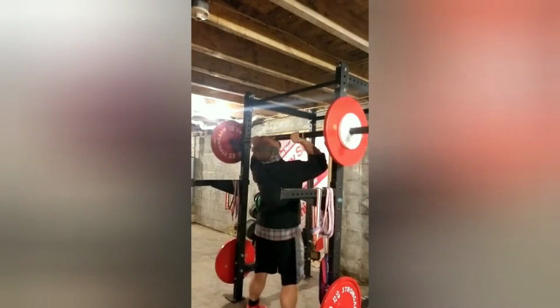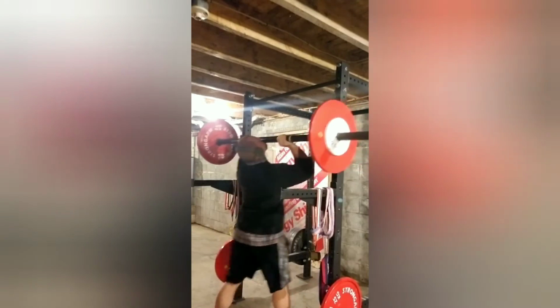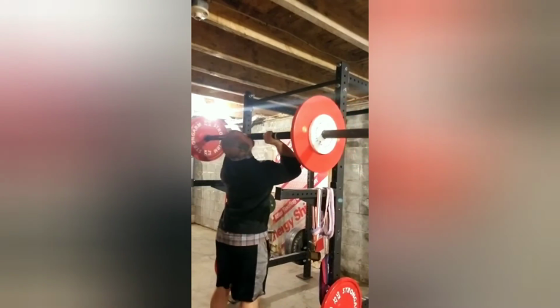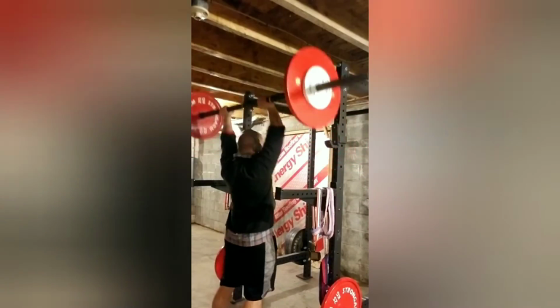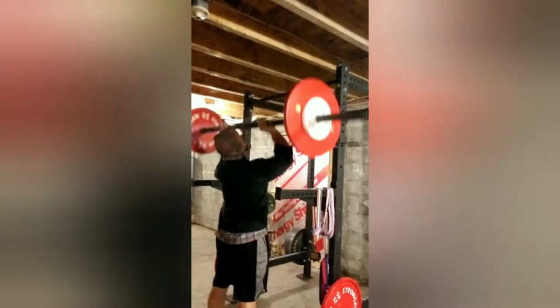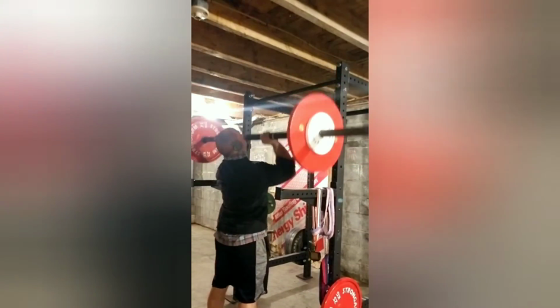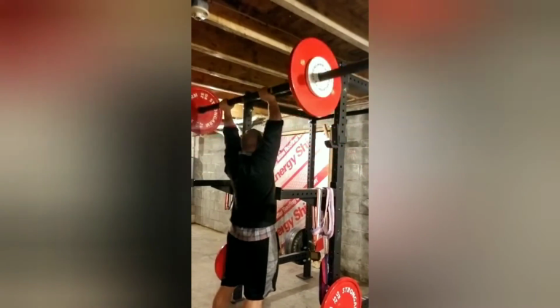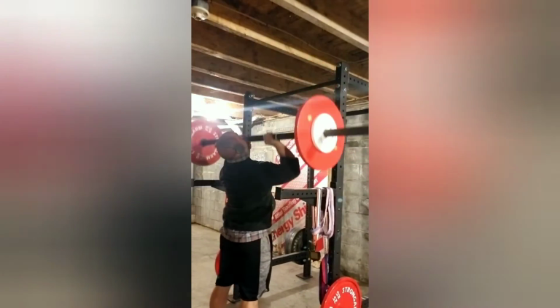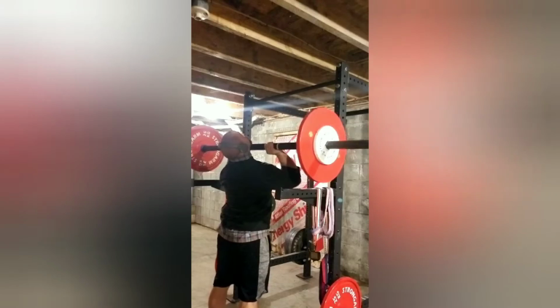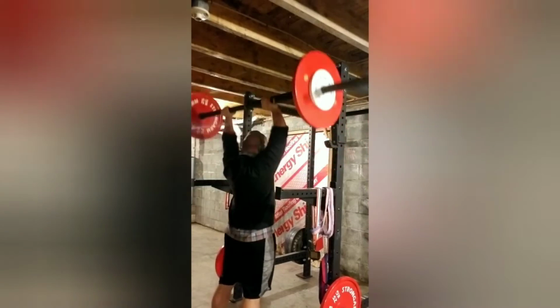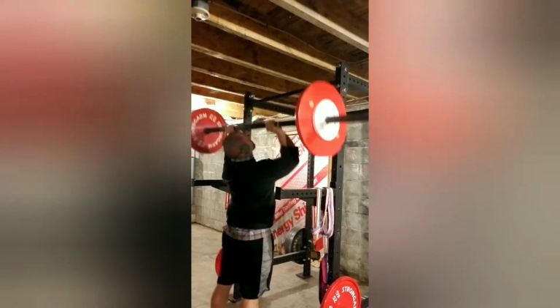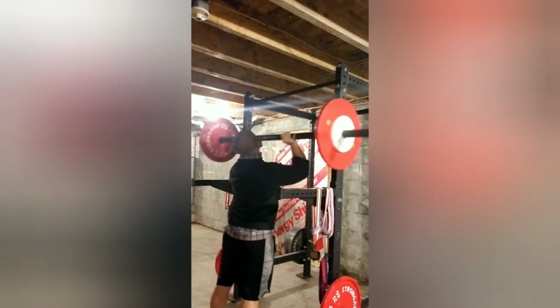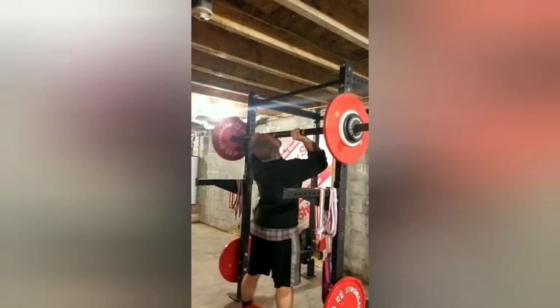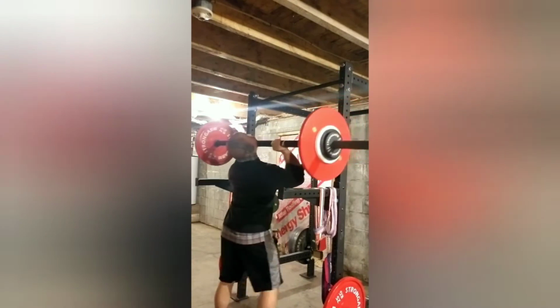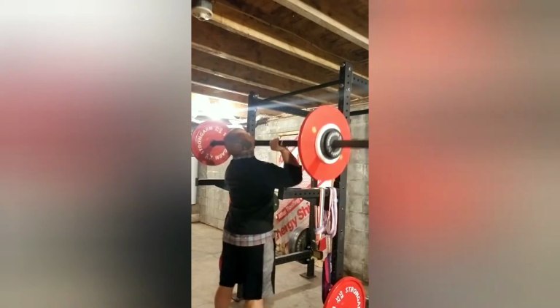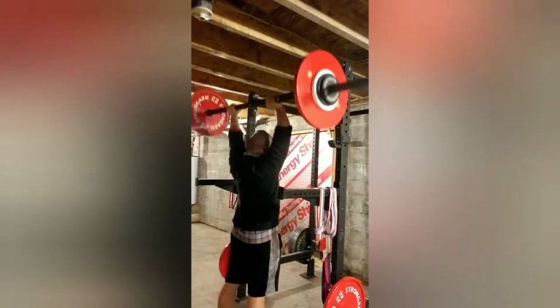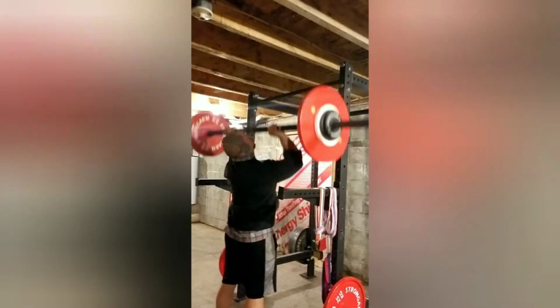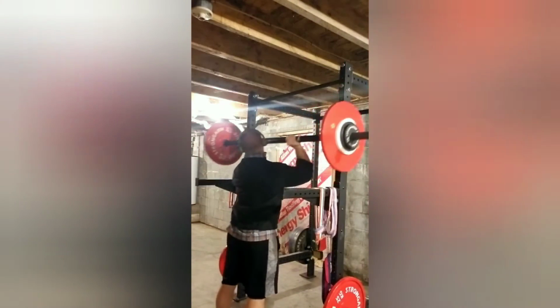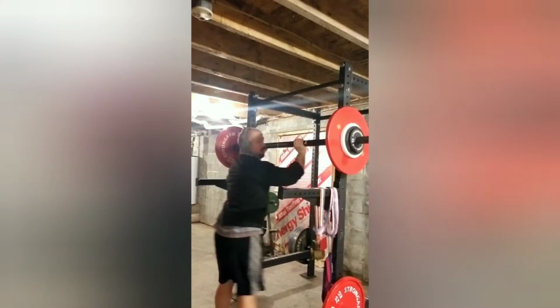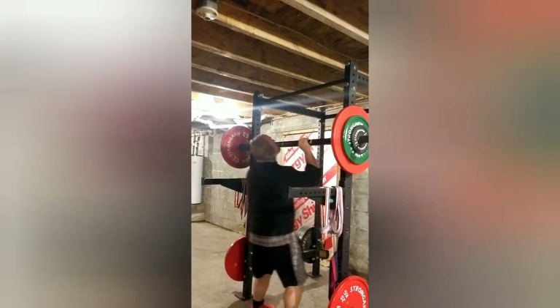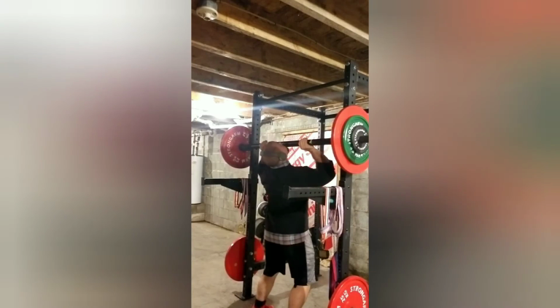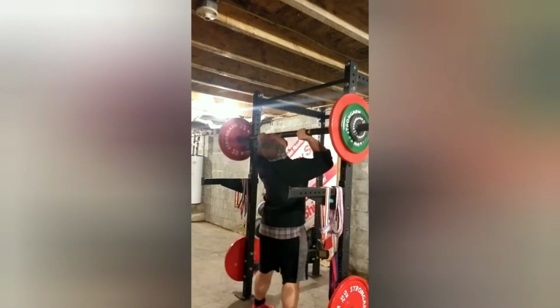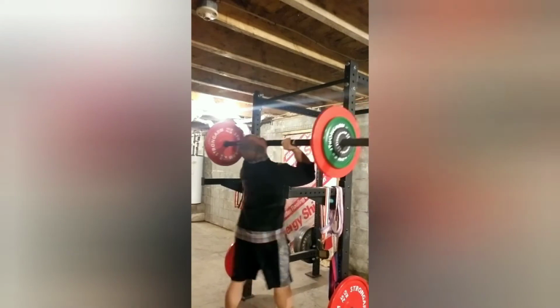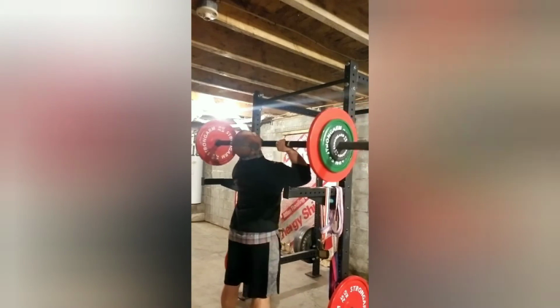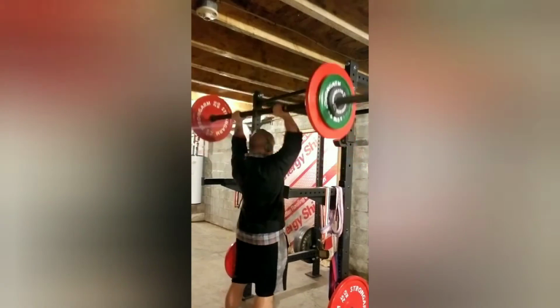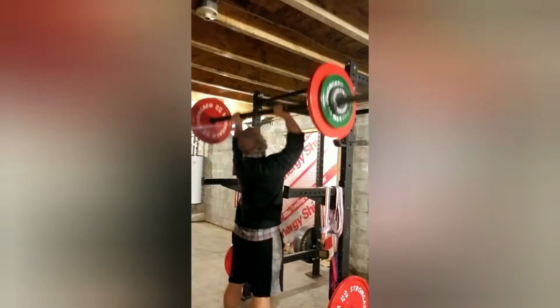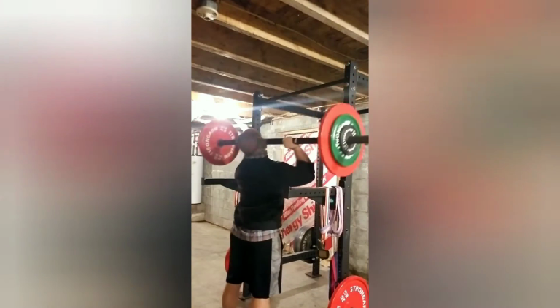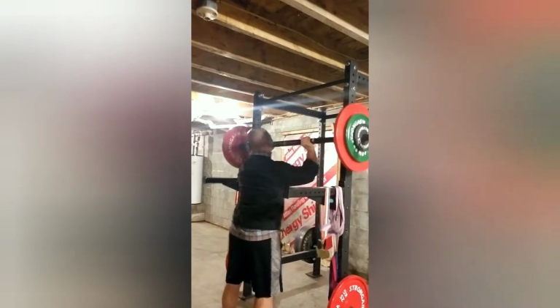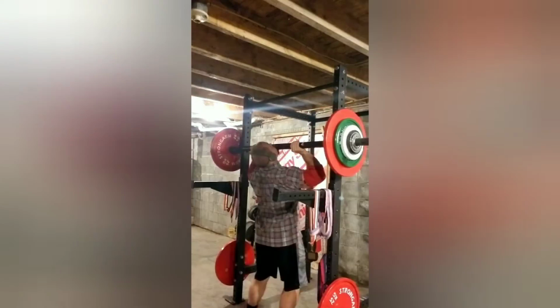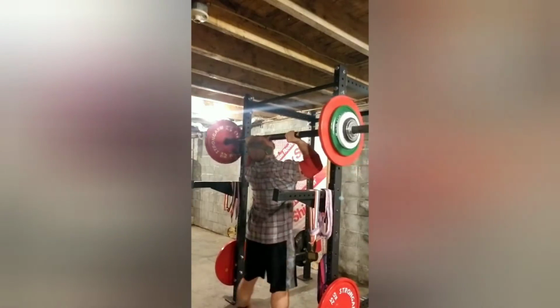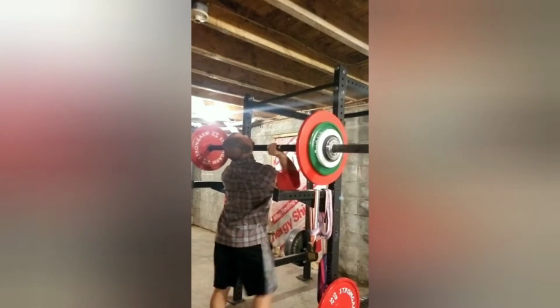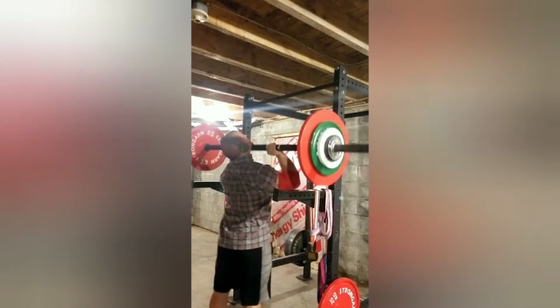So this set right here is a missed load — this is supposed to be 174 and it's 157.5. So here's the 174. Then 190.5, and 210.3.